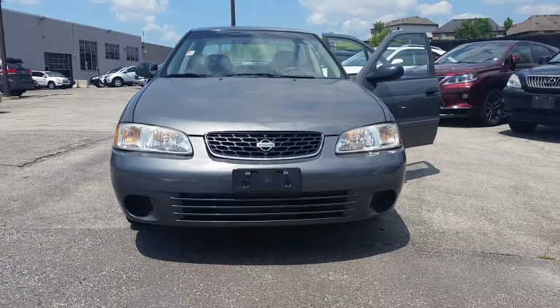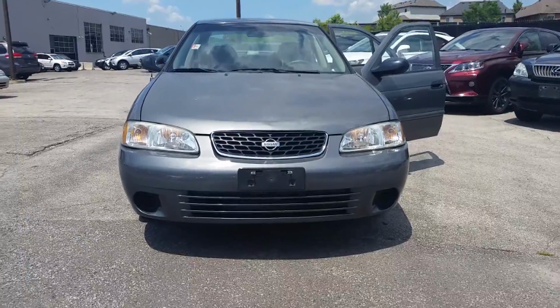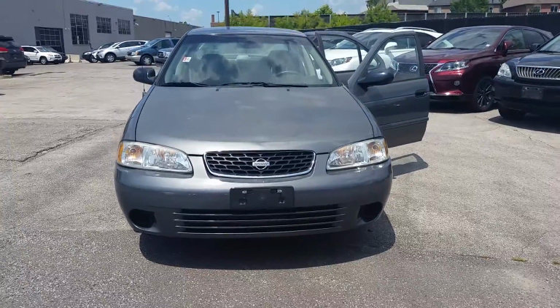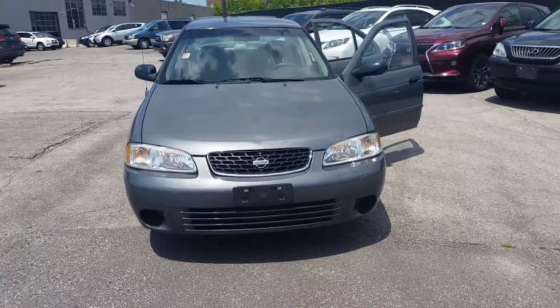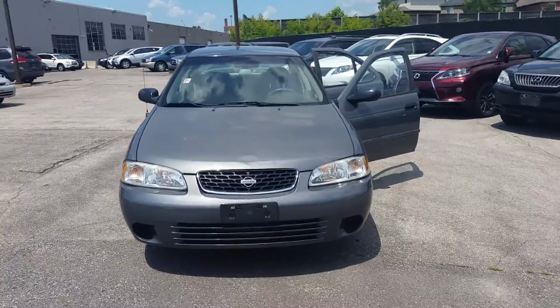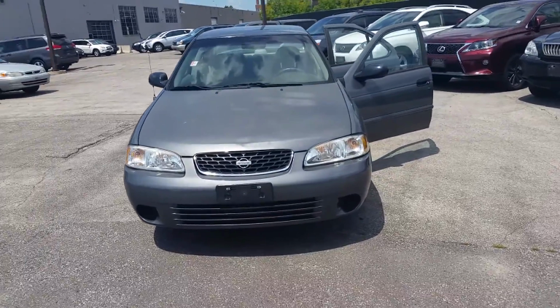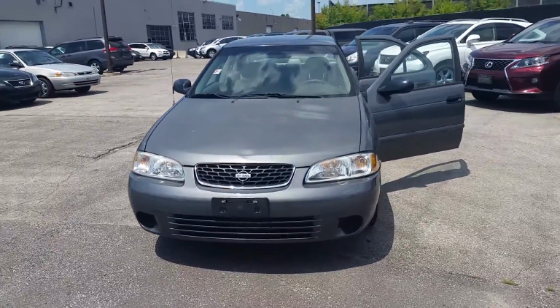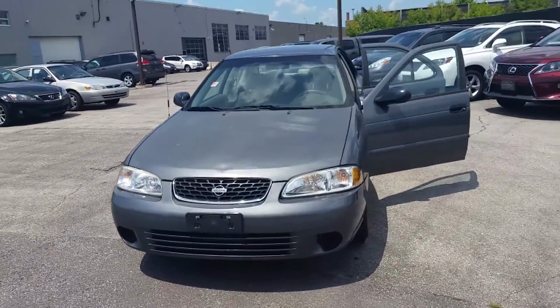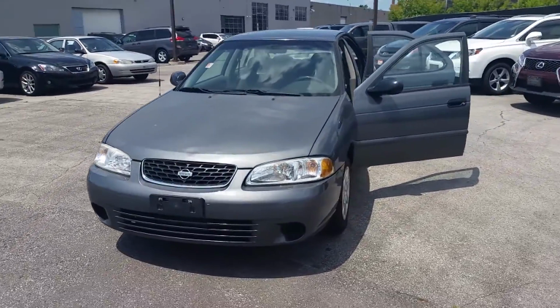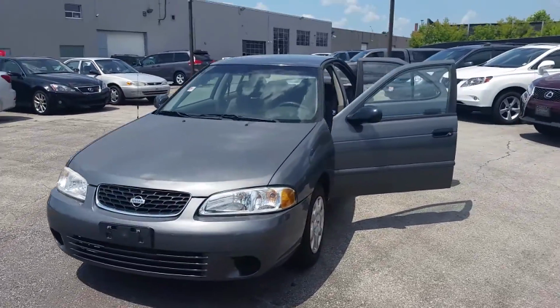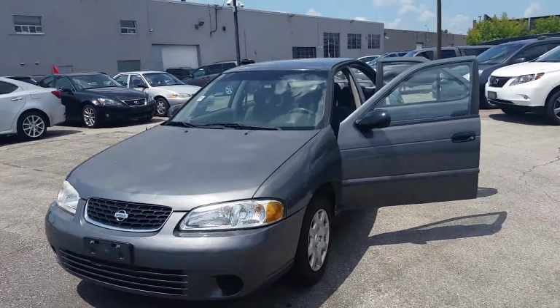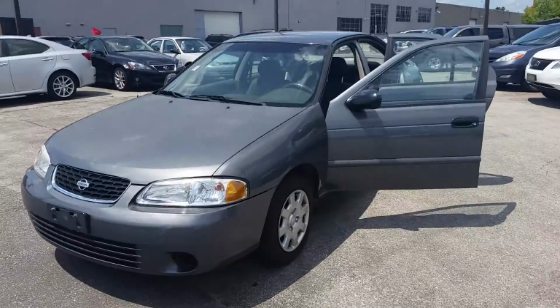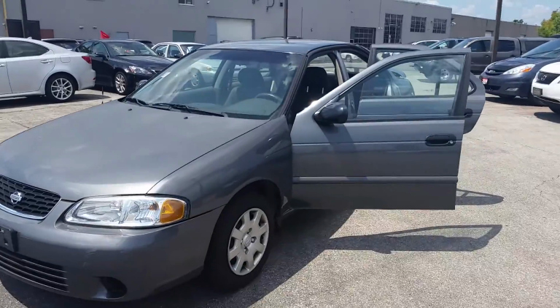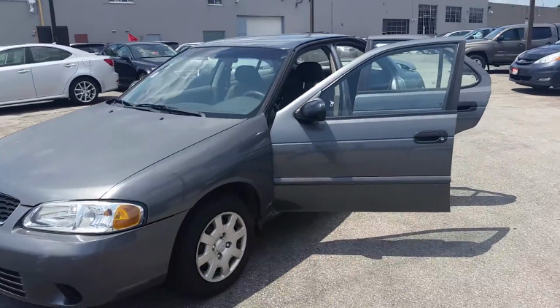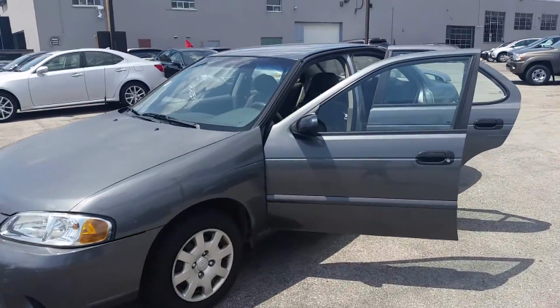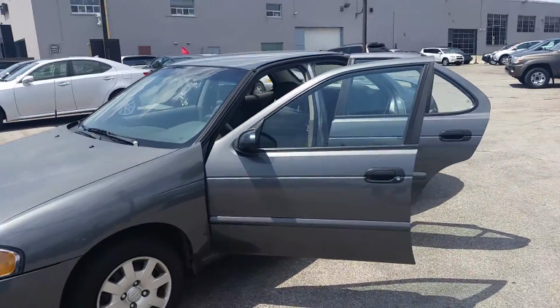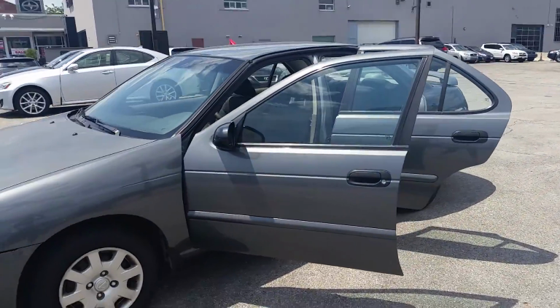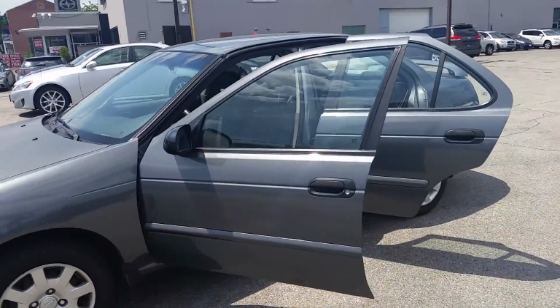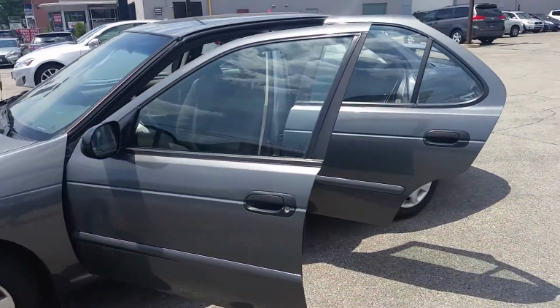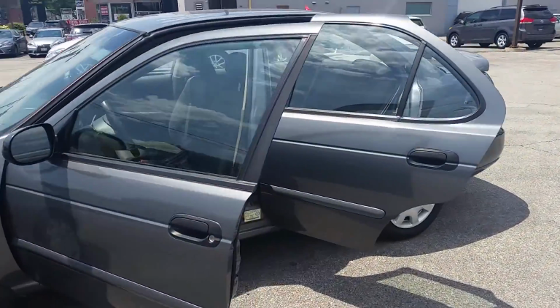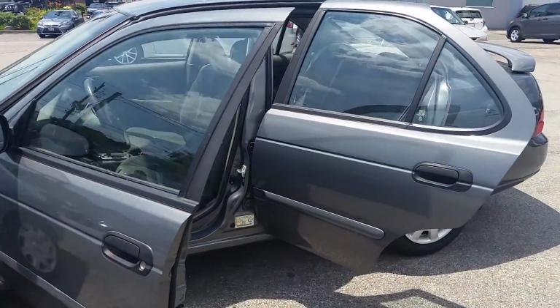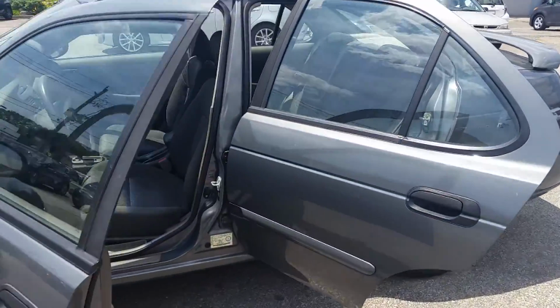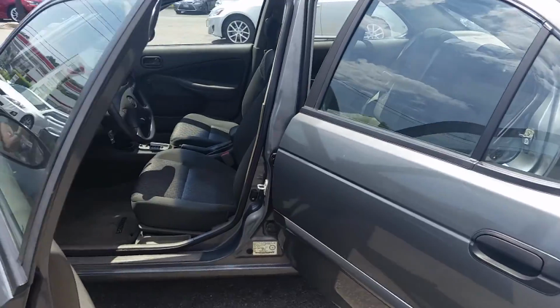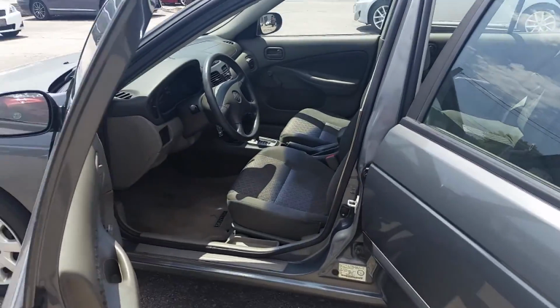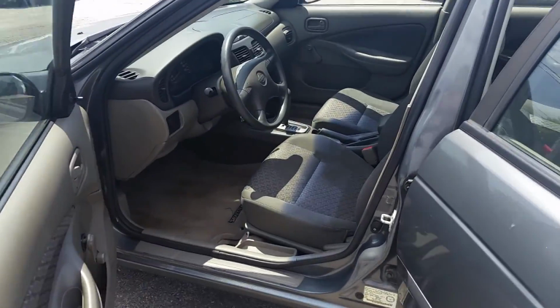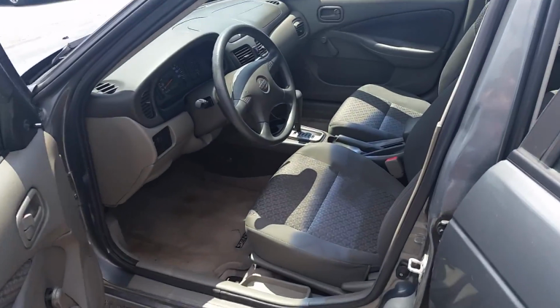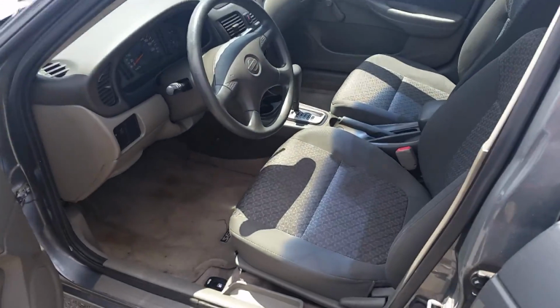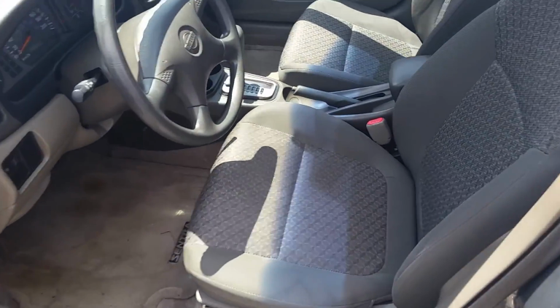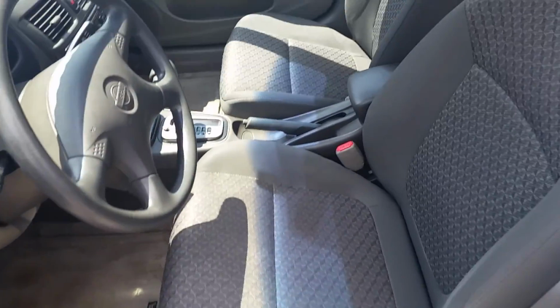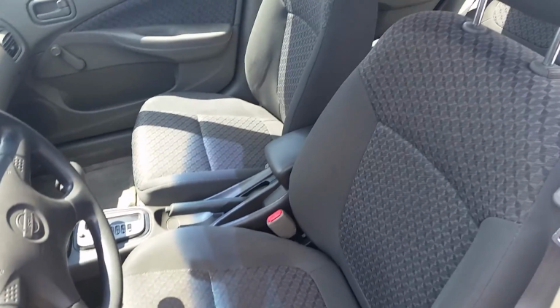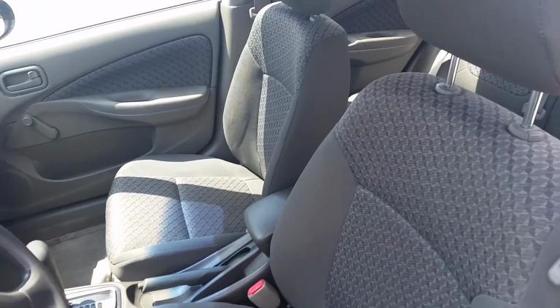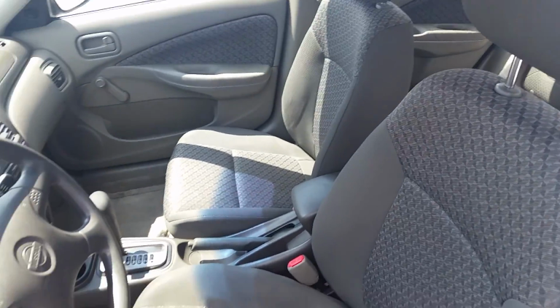Hi, it's Stephanie from Kensha Toyota. Just want to give you a quick walk-around video of the 2001 Nissan Sentra. As you can see, it's a gray exterior and a gray cloth interior.